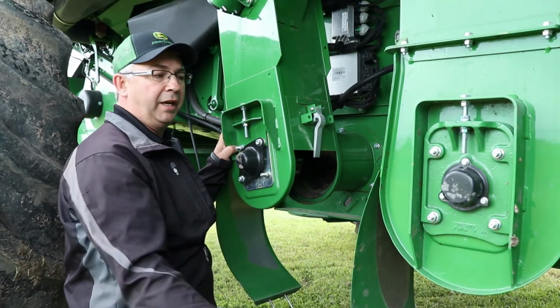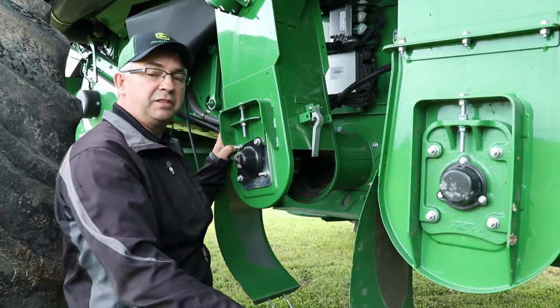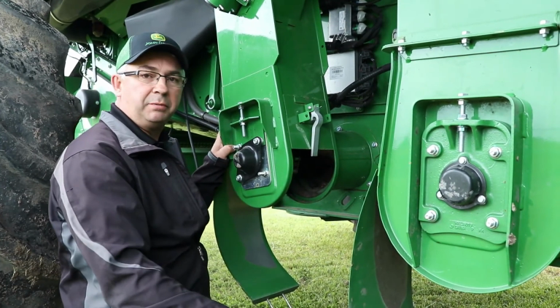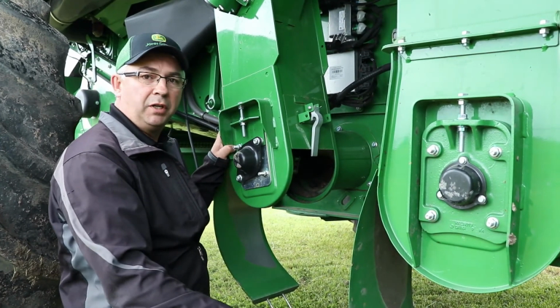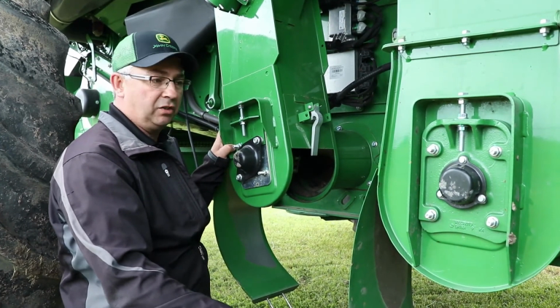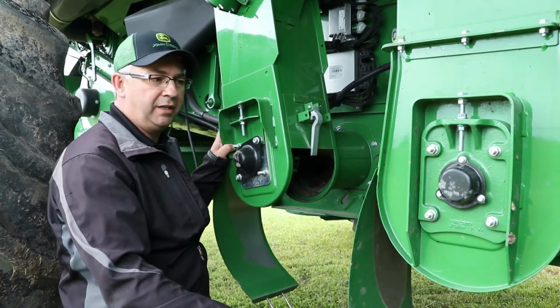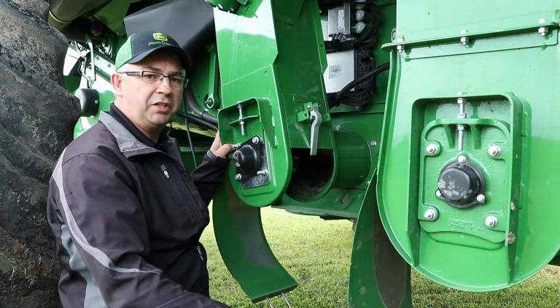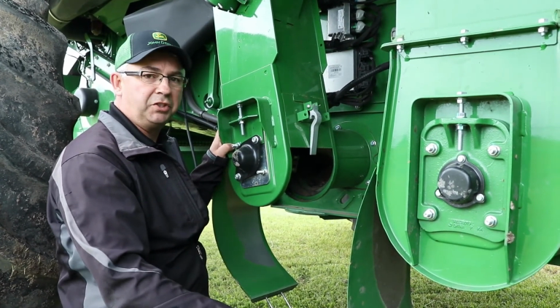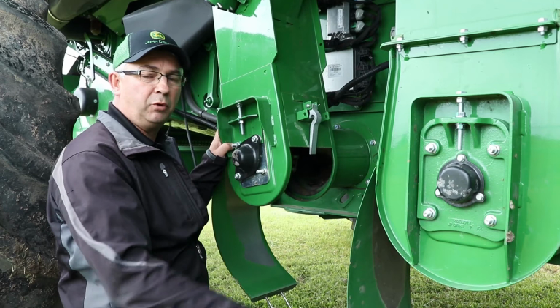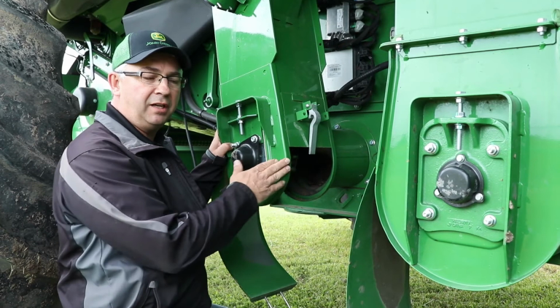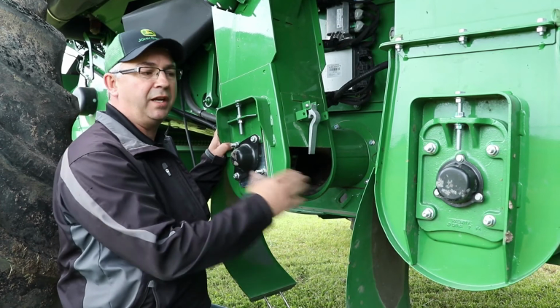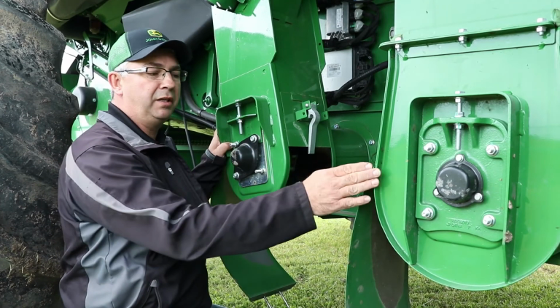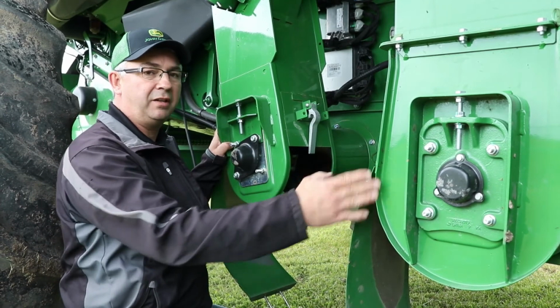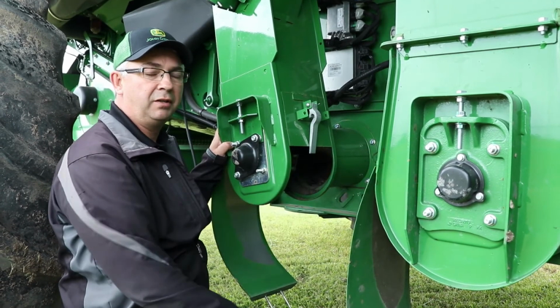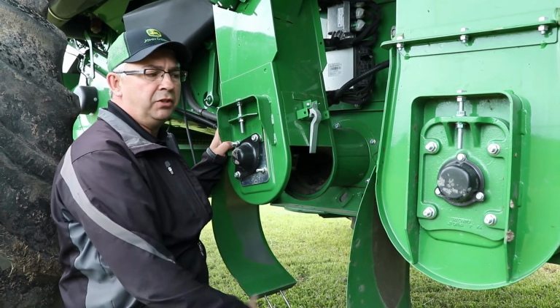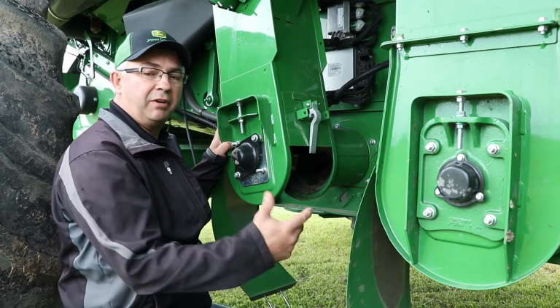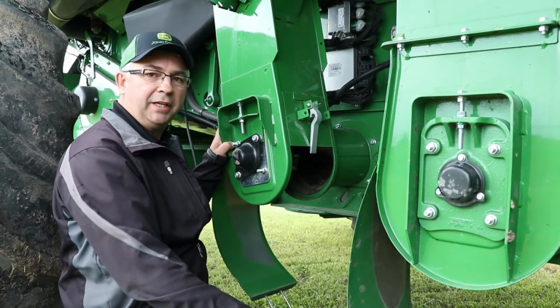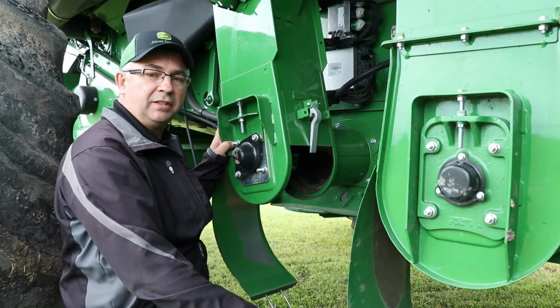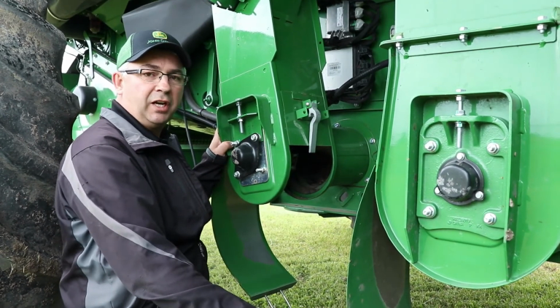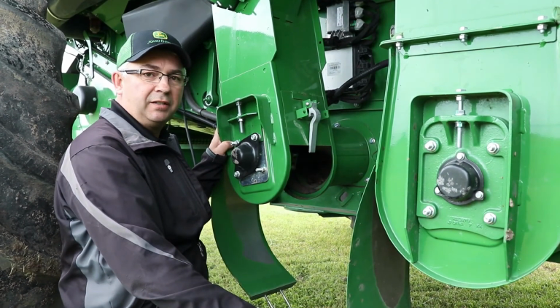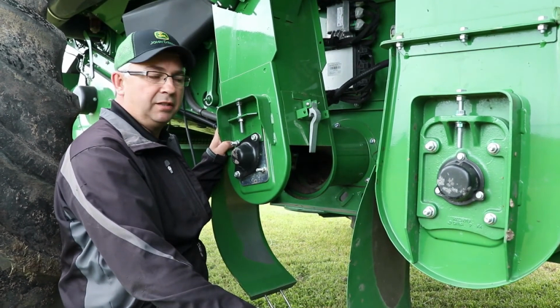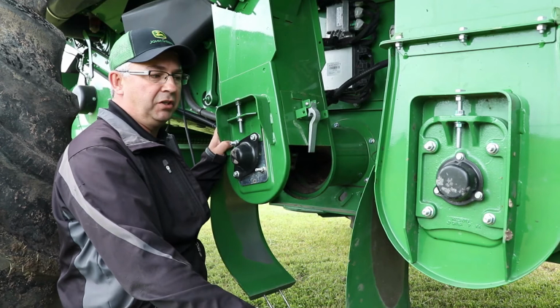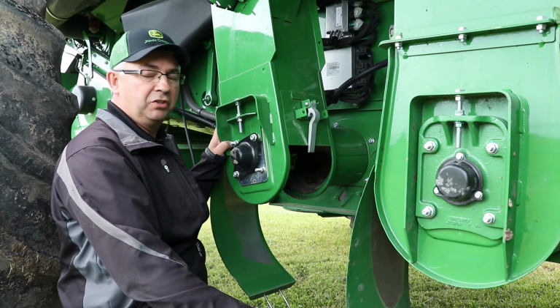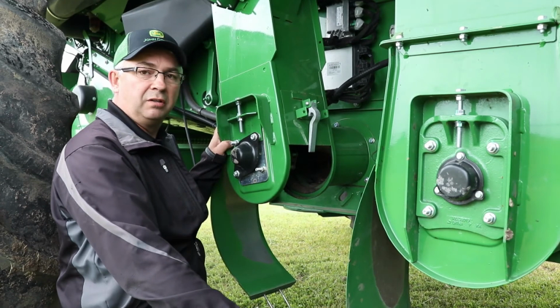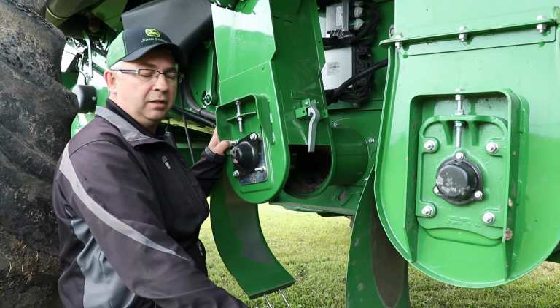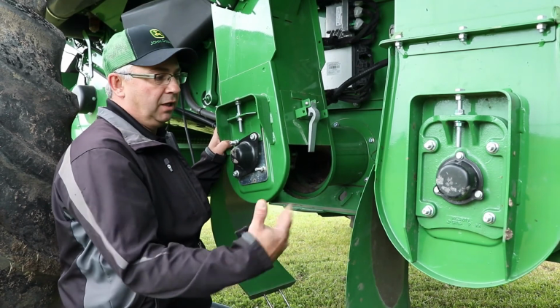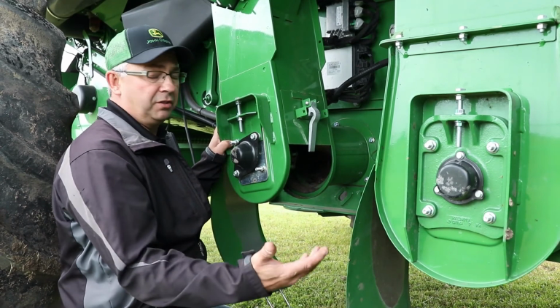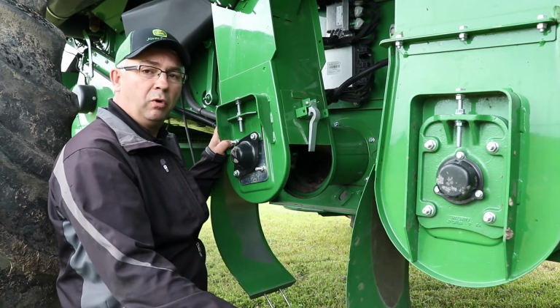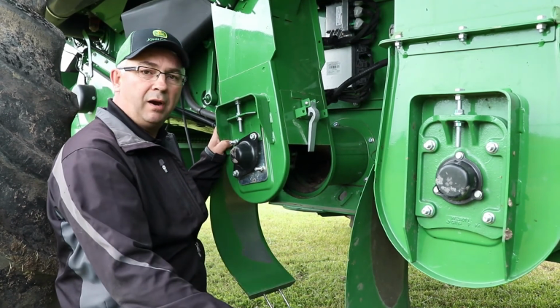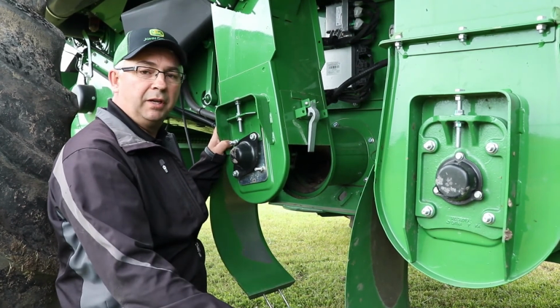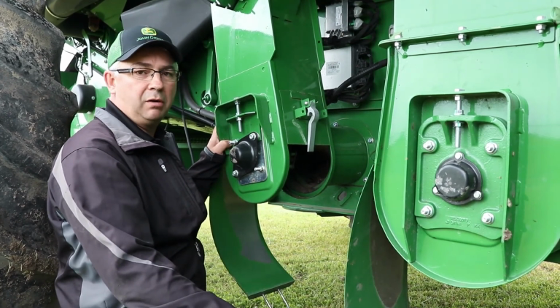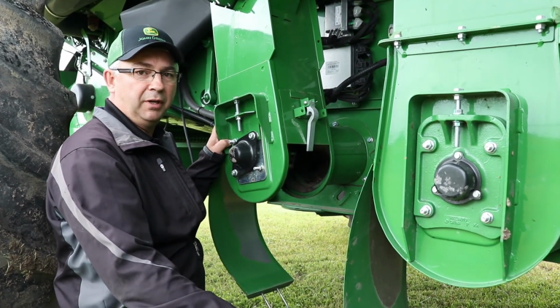This is a quick and easy adjustment to check on both your tailings and your clean grain elevator. Do it every couple days — check on it. Different conditions are going to constitute more wear depending on what crop you're in.